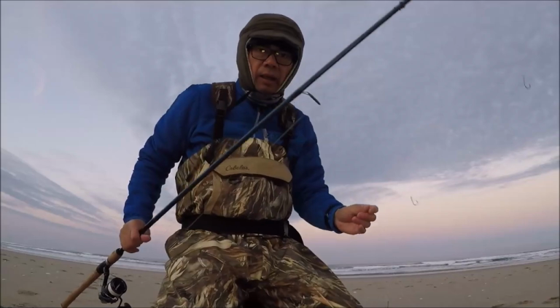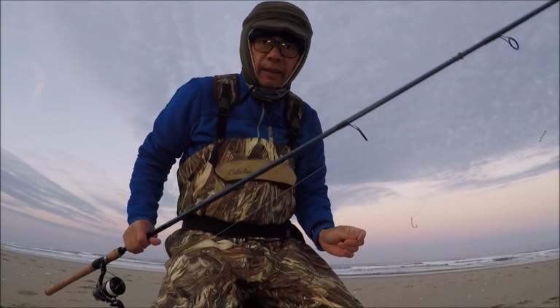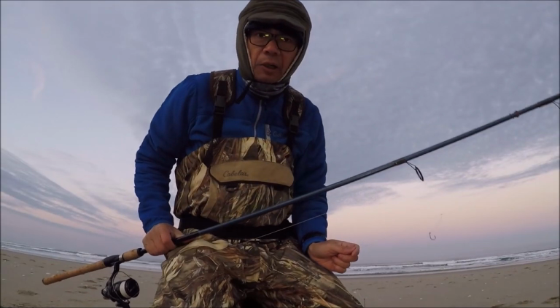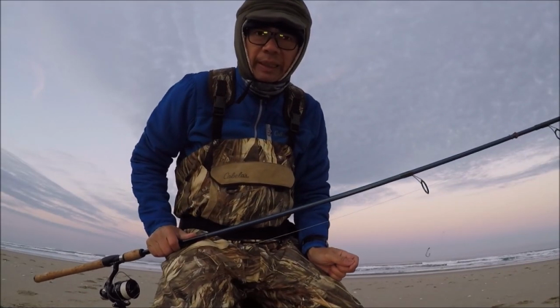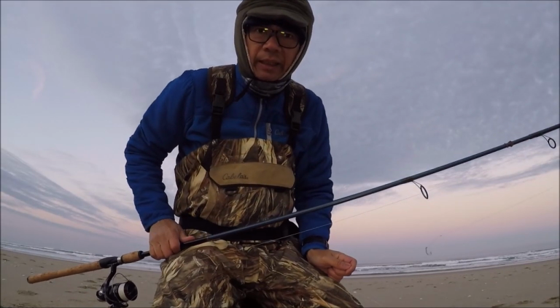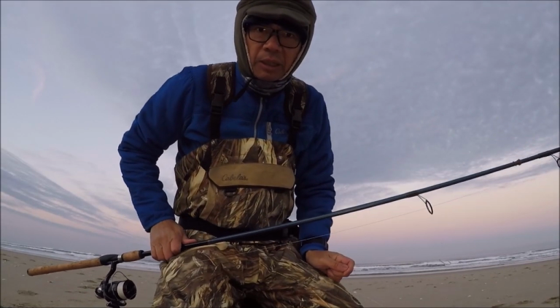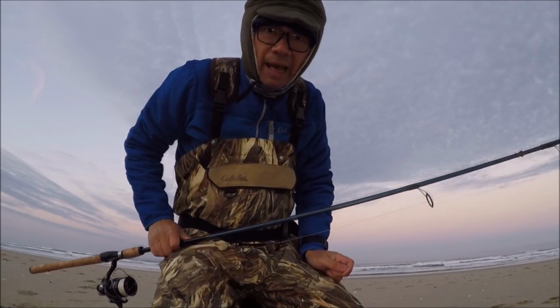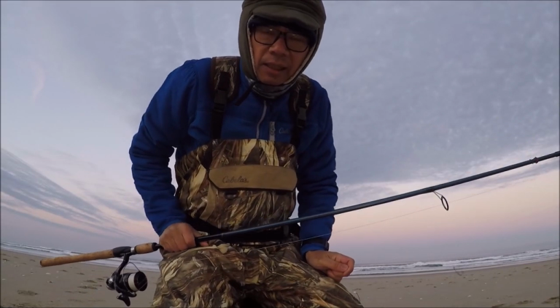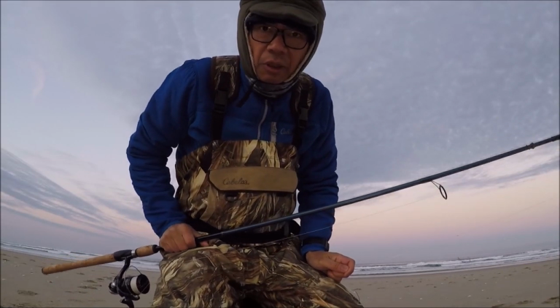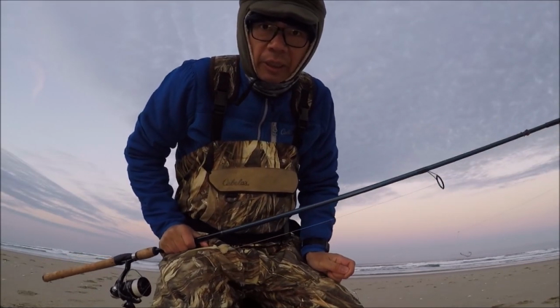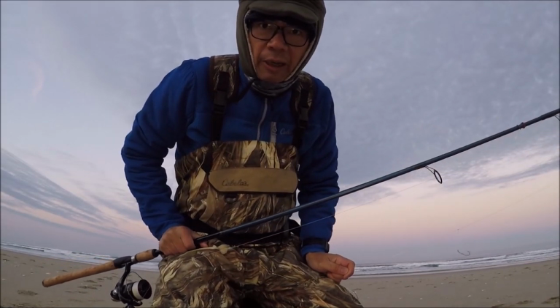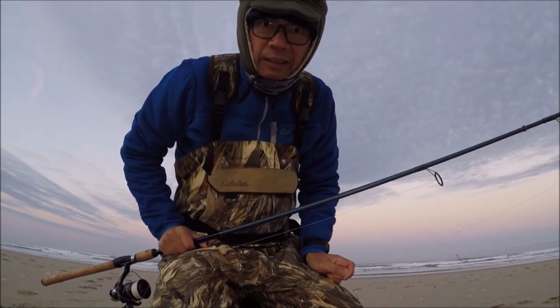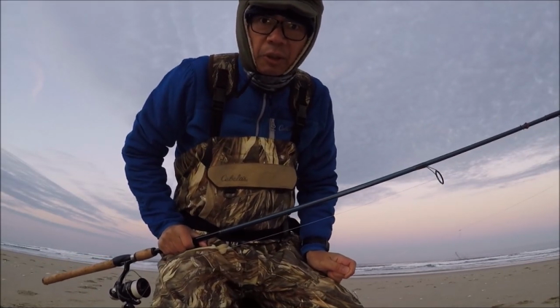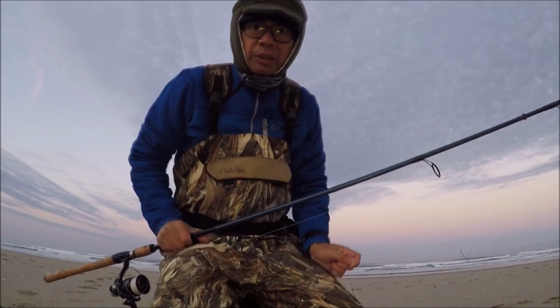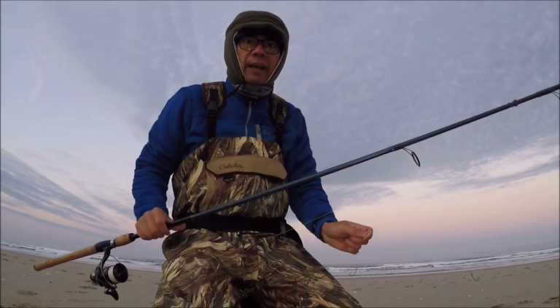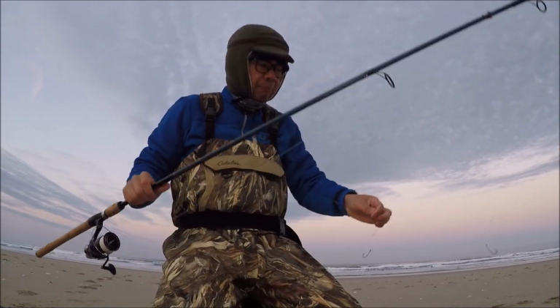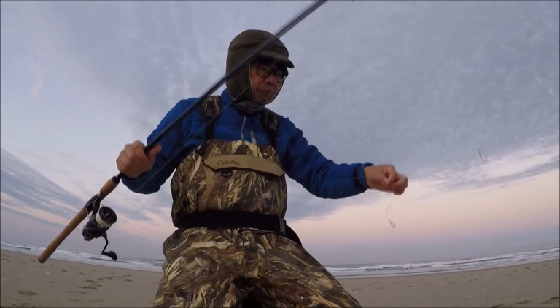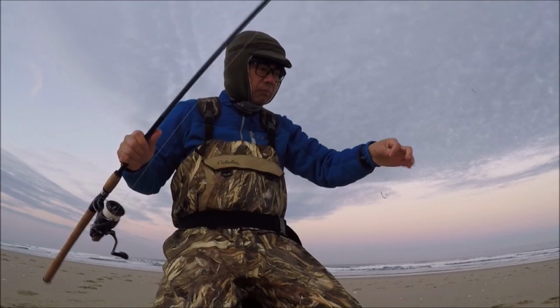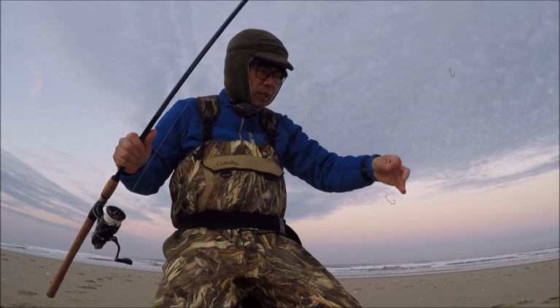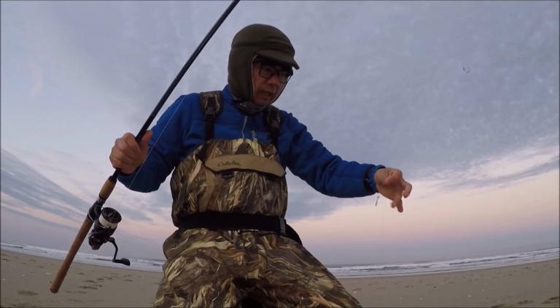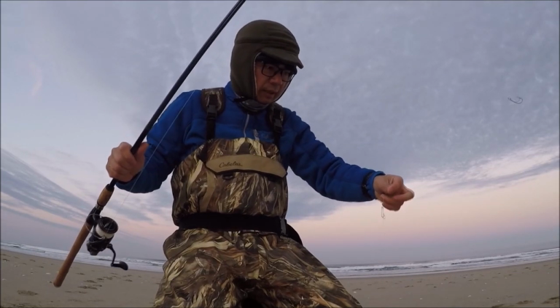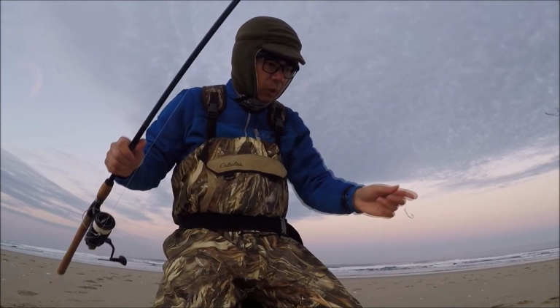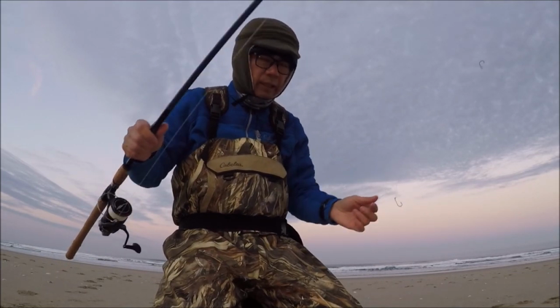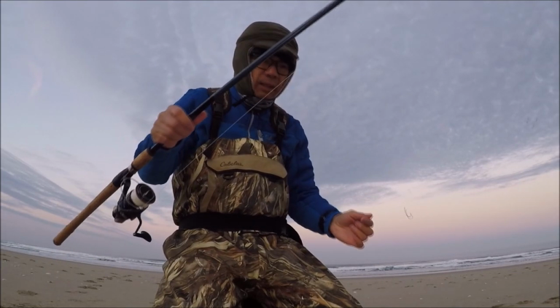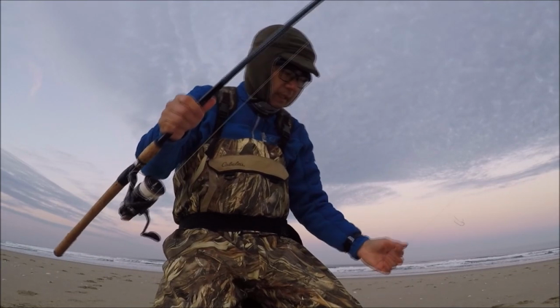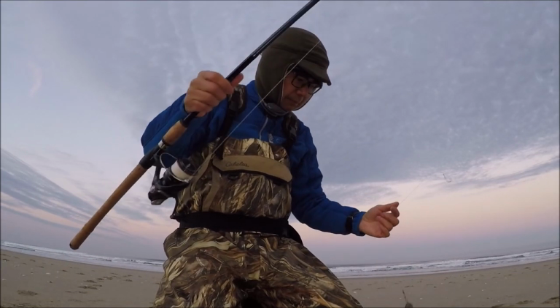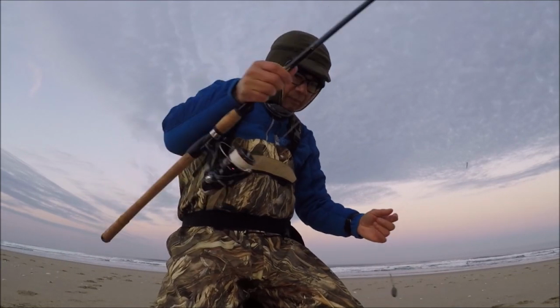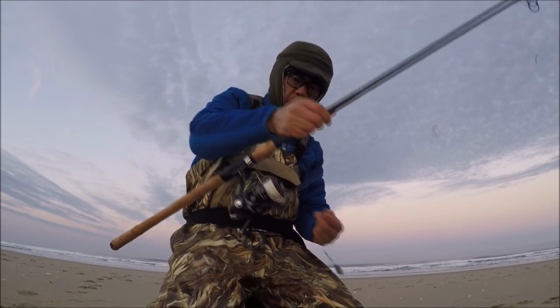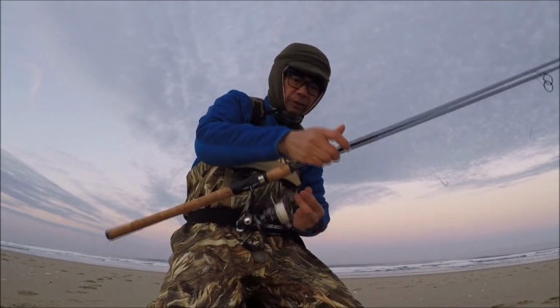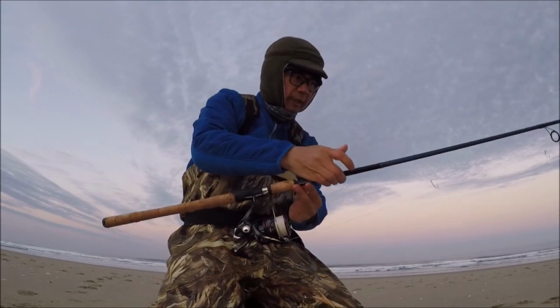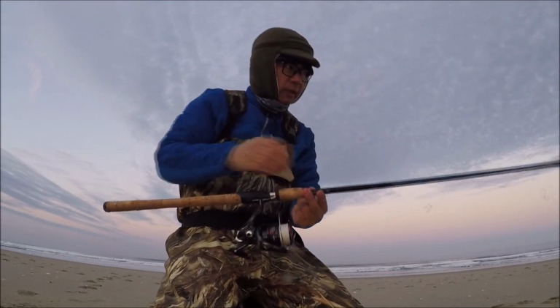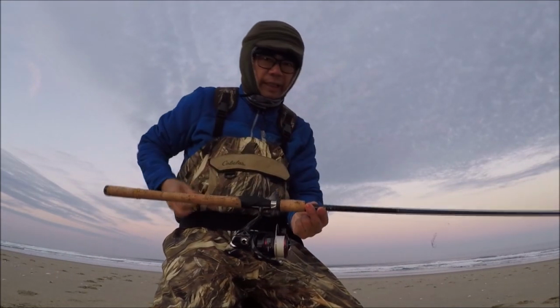Hey there folks, PK here. Welcome back. So we're going to try to catch some surfers today. It's a little cold, but no choice — it's winter here in Oregon.